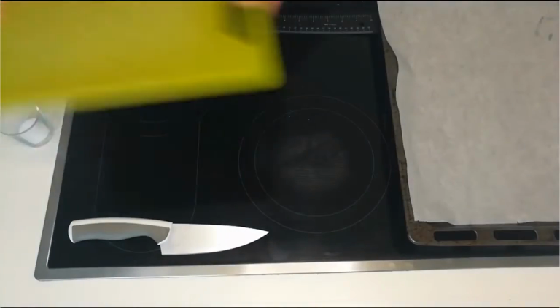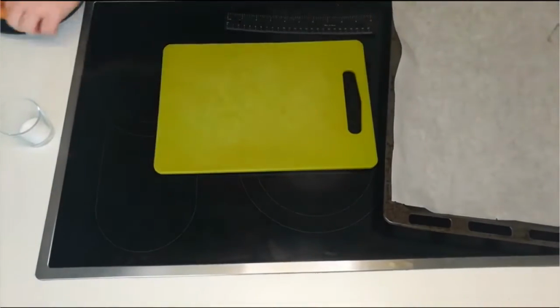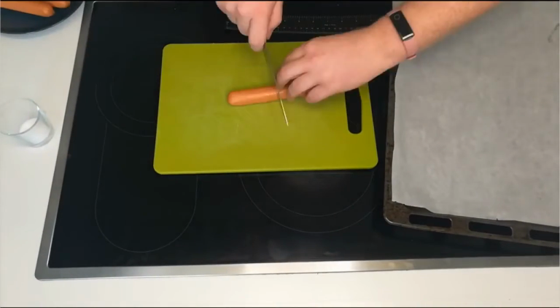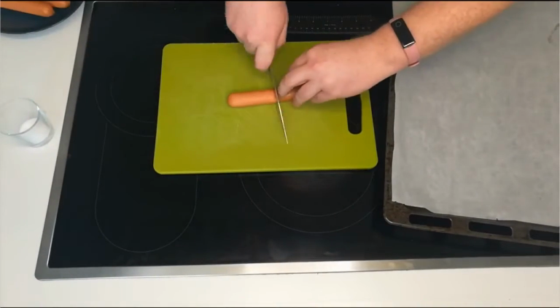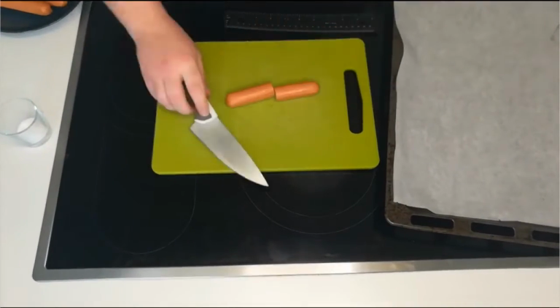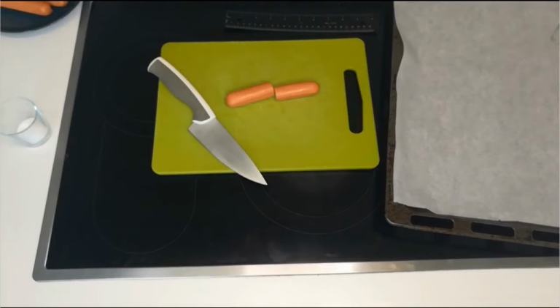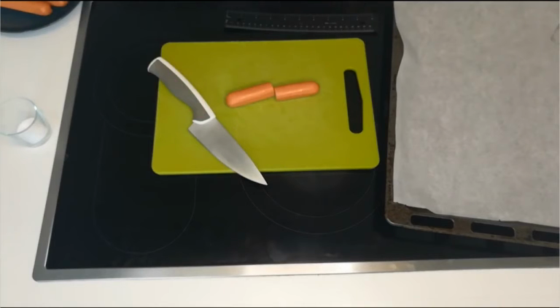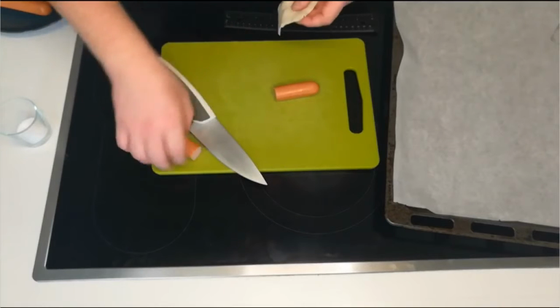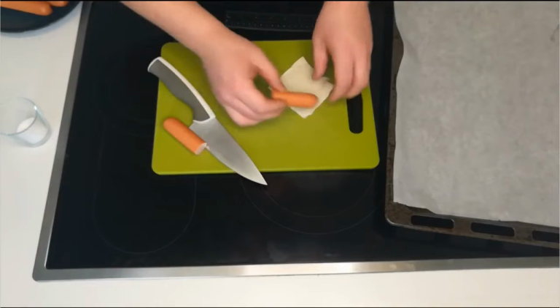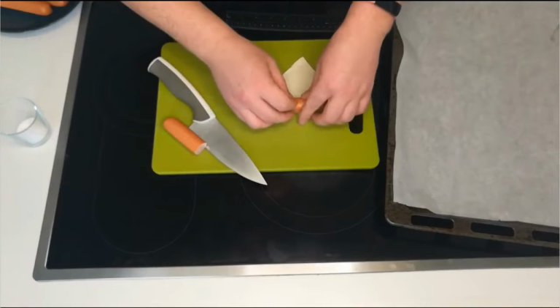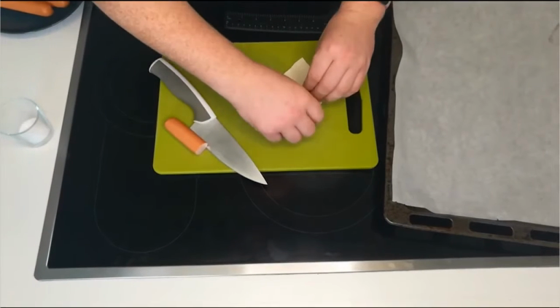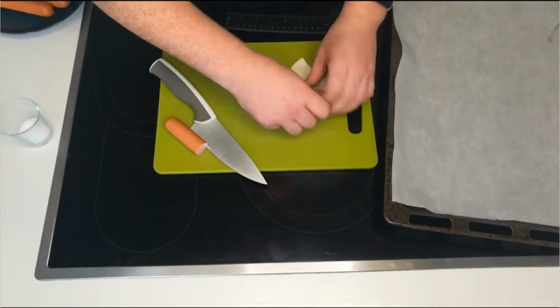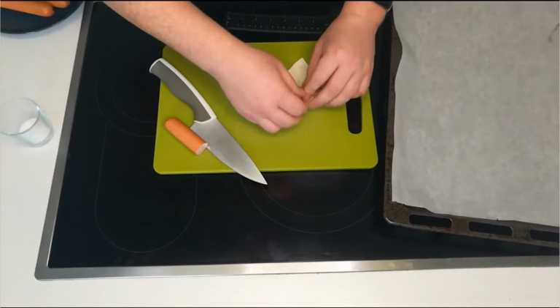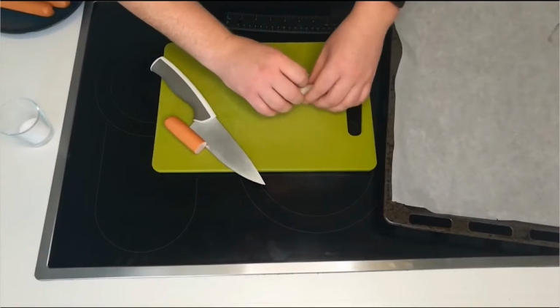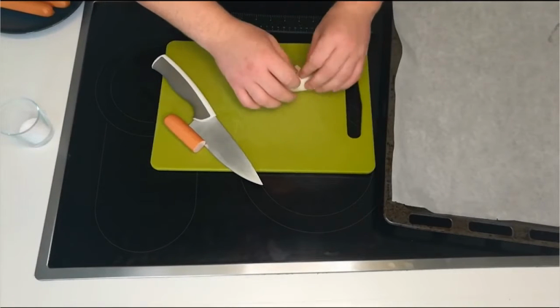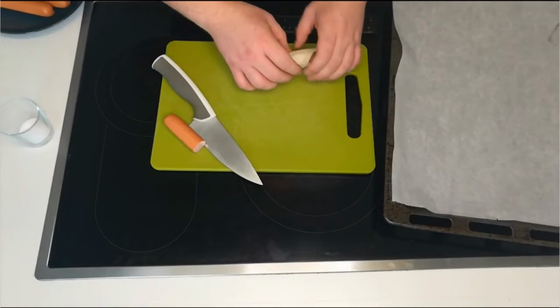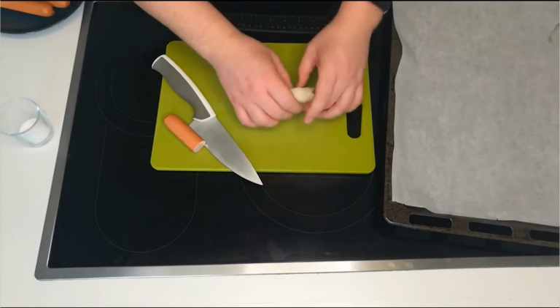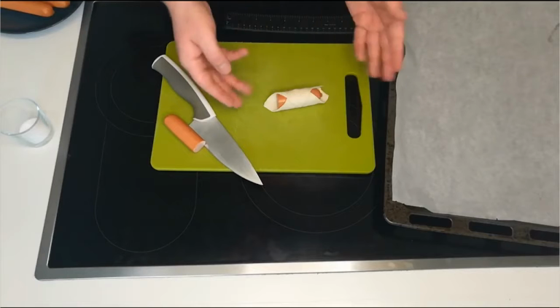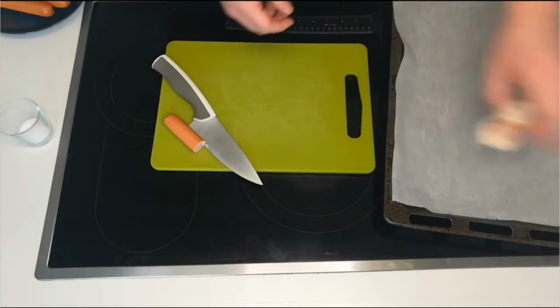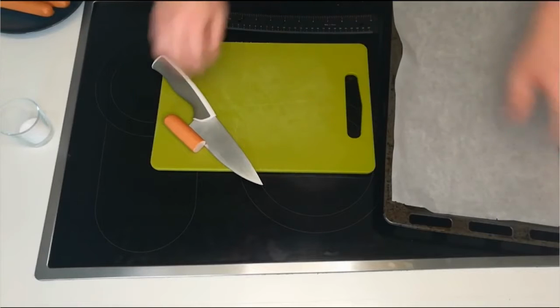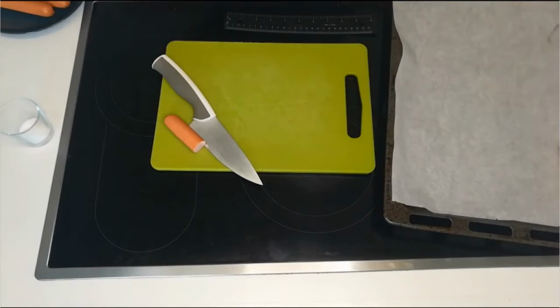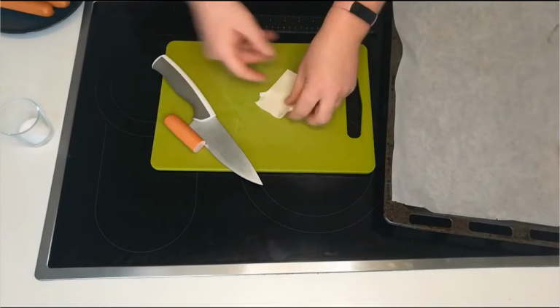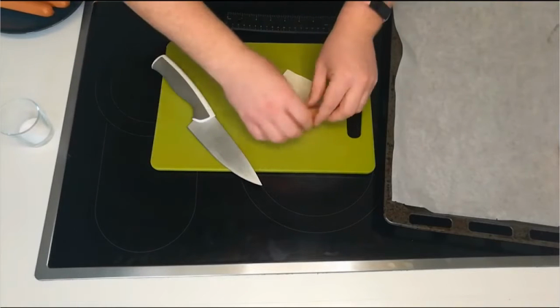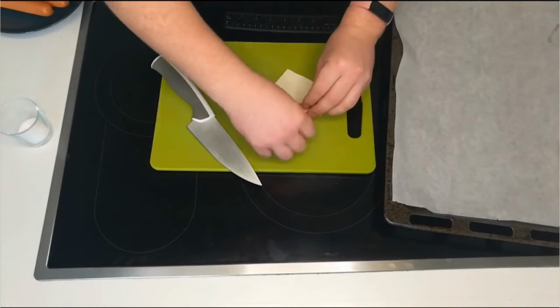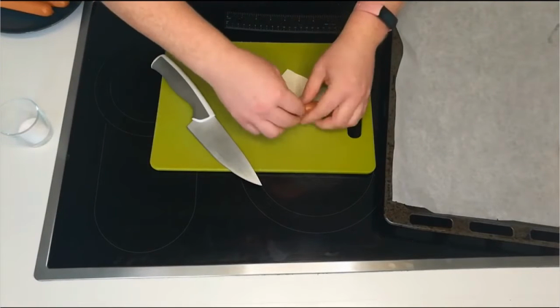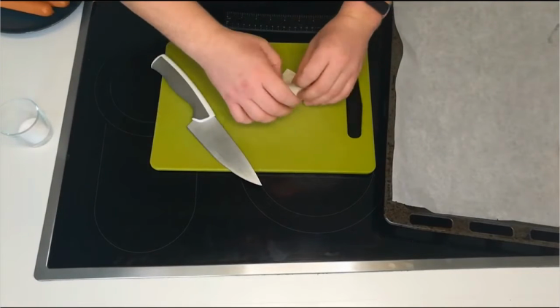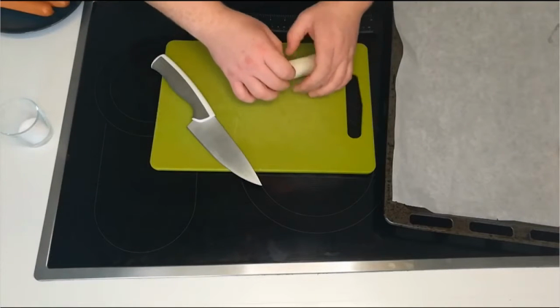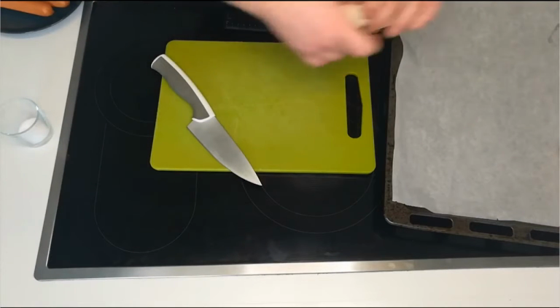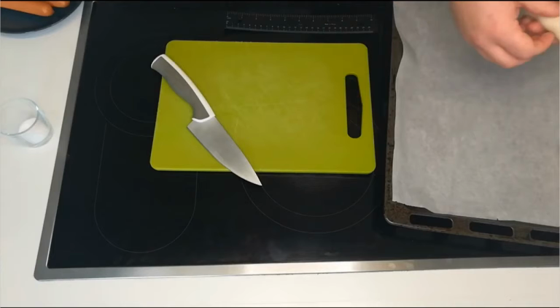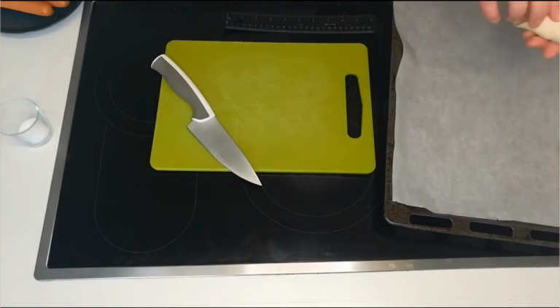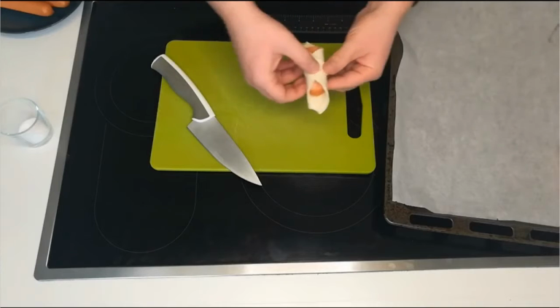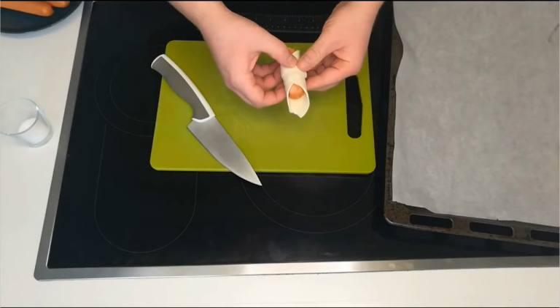Take your frankfurters and cut them in half. Roll them in your pastry squares. Try to press down firmly like I'm doing here so that you get a nice seal and the pastry doesn't separate.